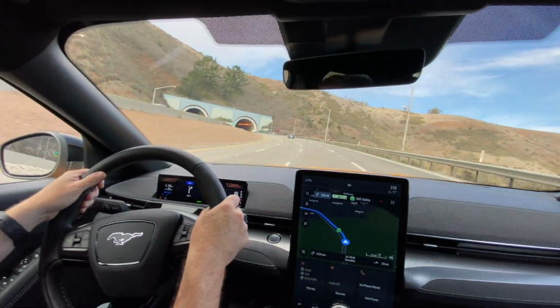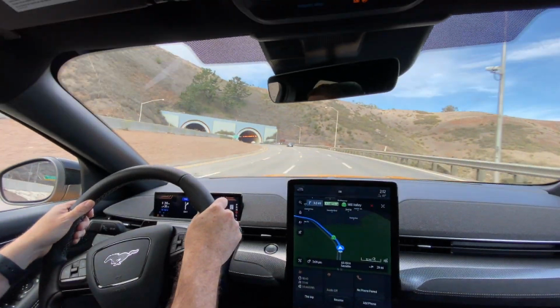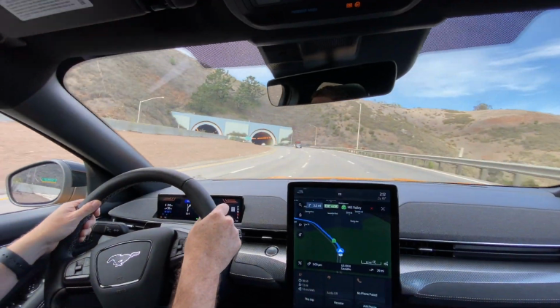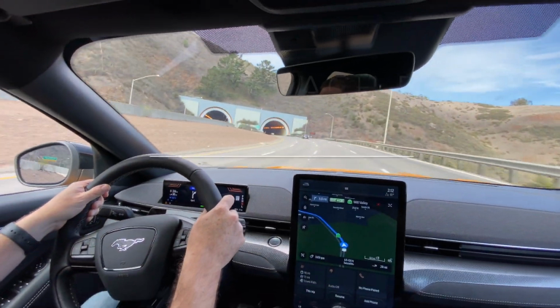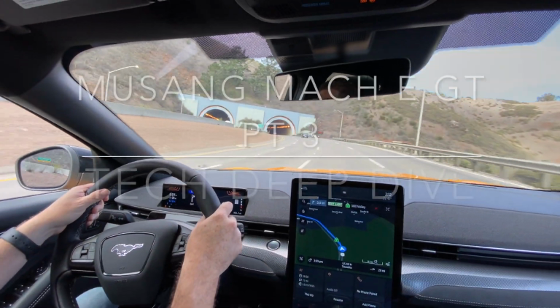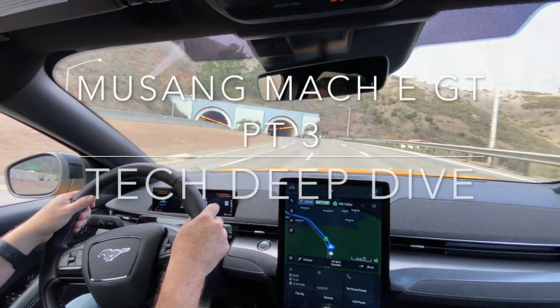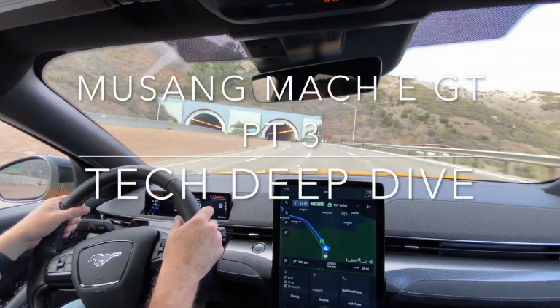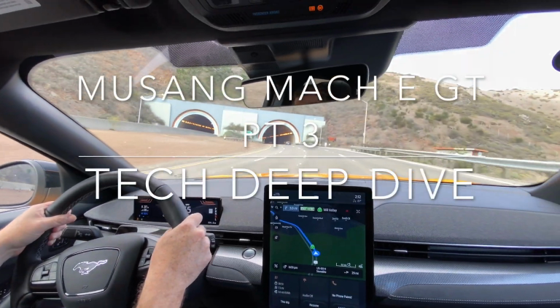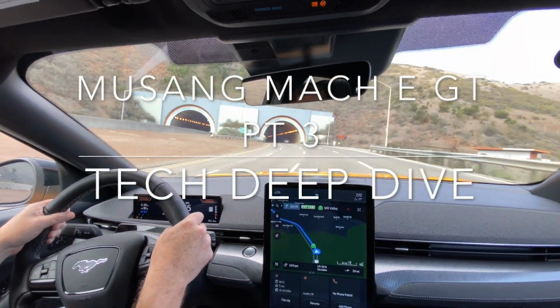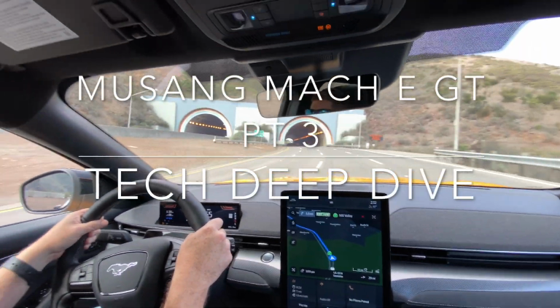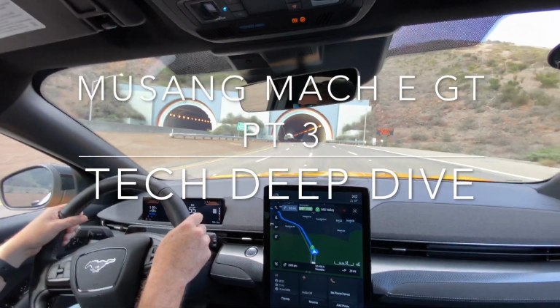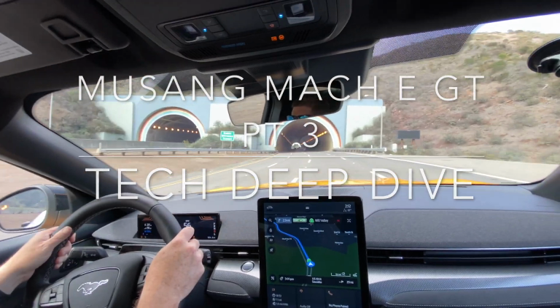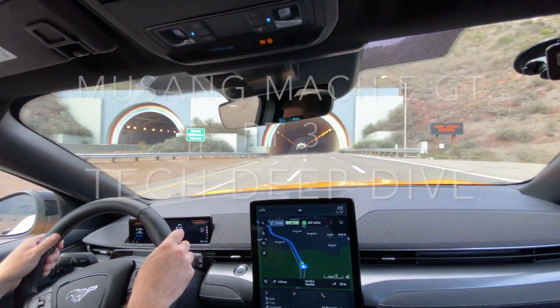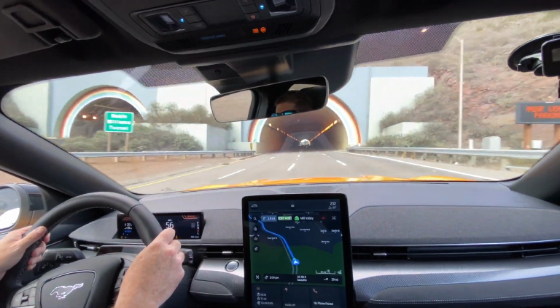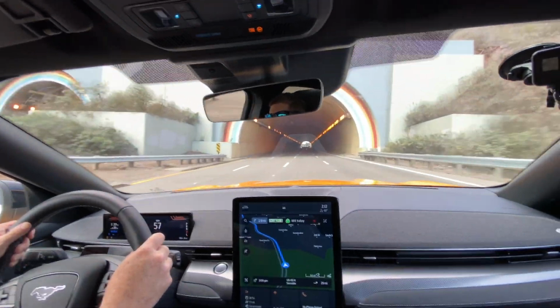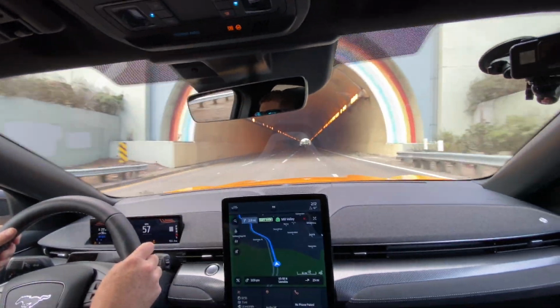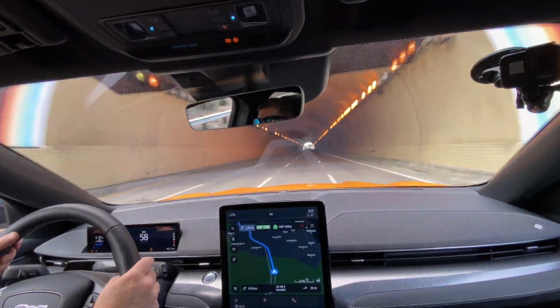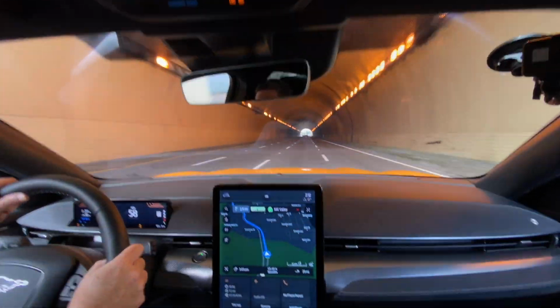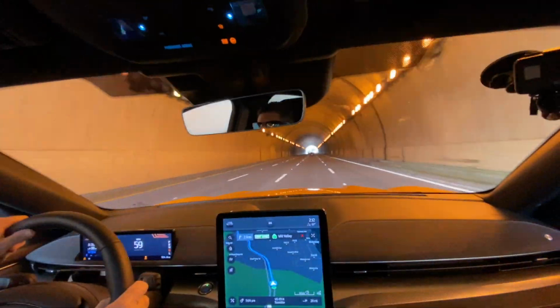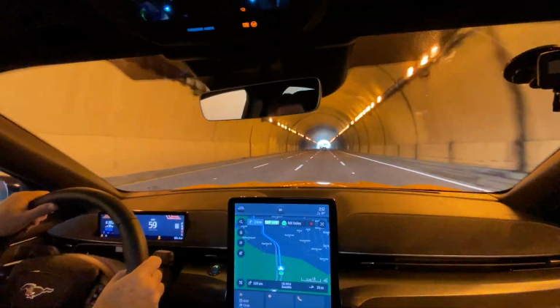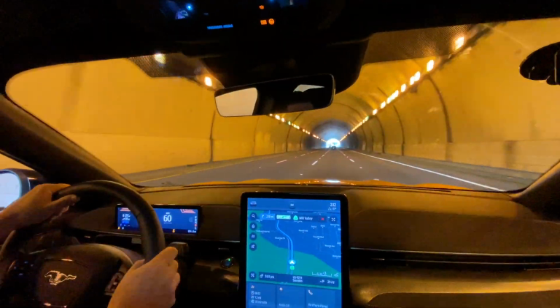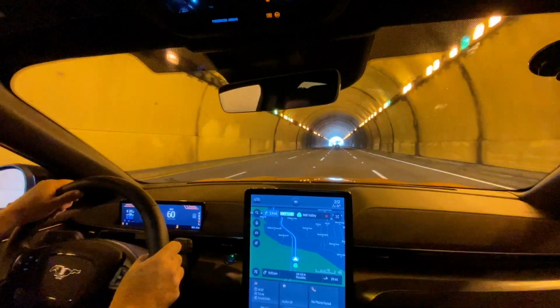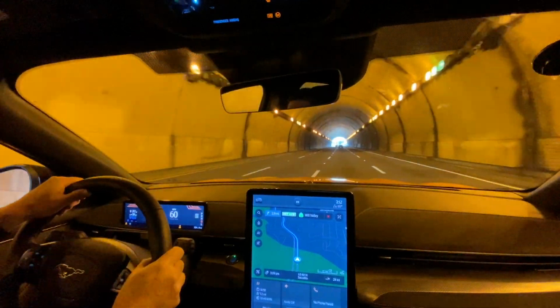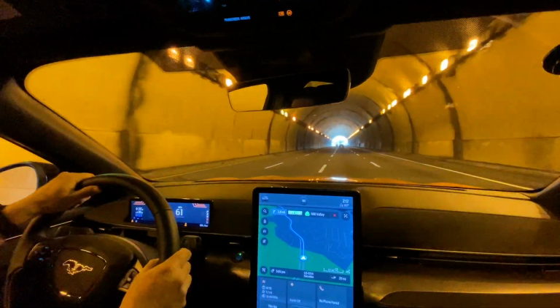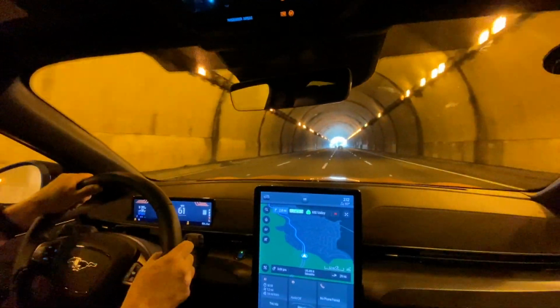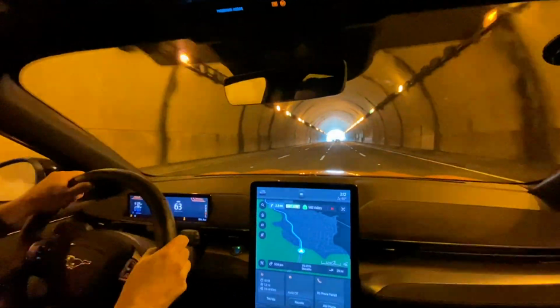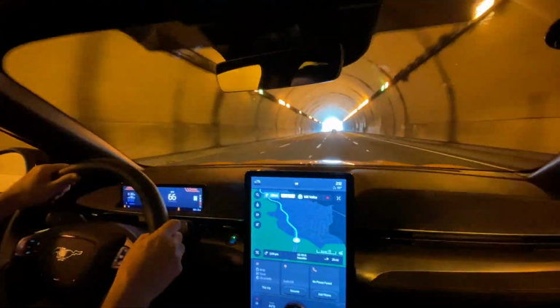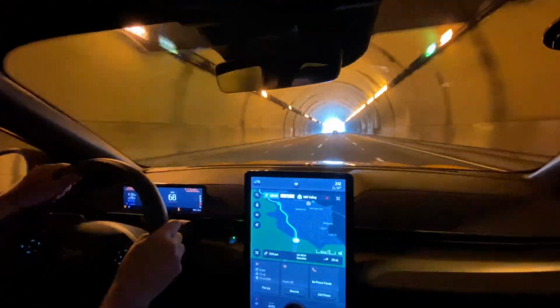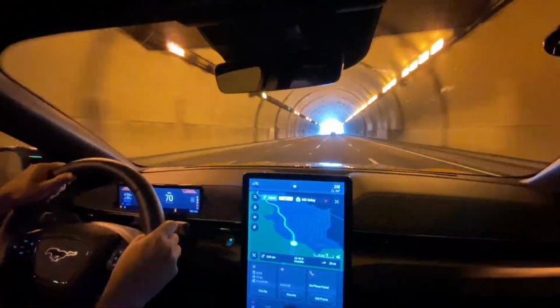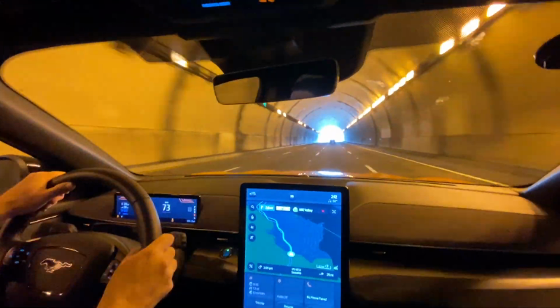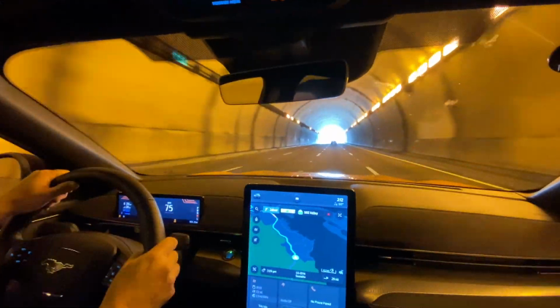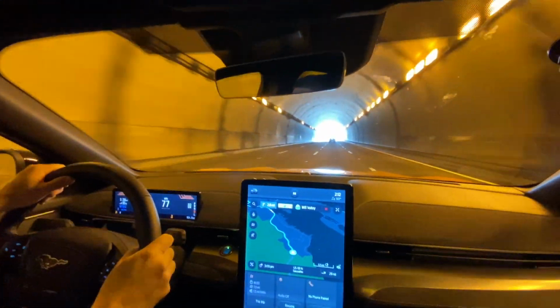Everybody loves to punch the throttle and hear the sound of the engine, especially those big V8 pipes when you go through a tunnel. Let's see what this thing does in the tunnel. Well, no sound, but it's pretty good torque.